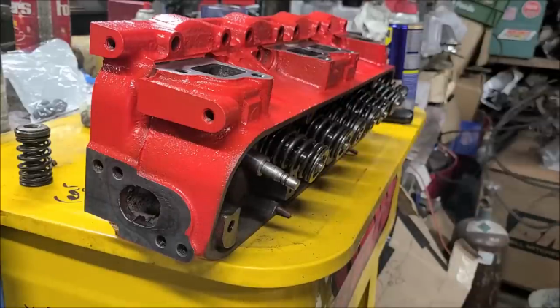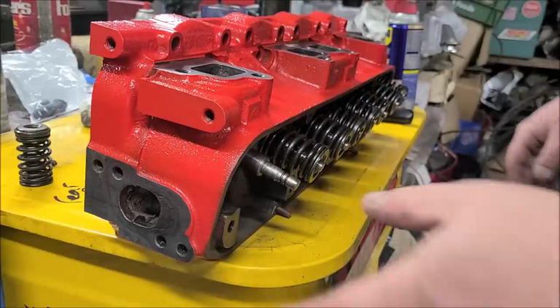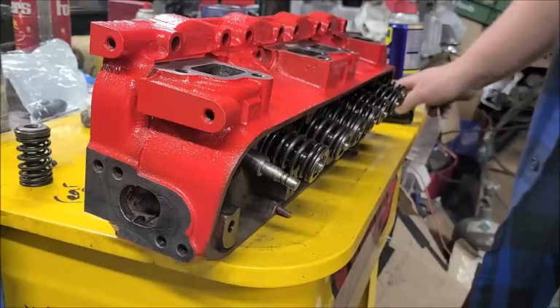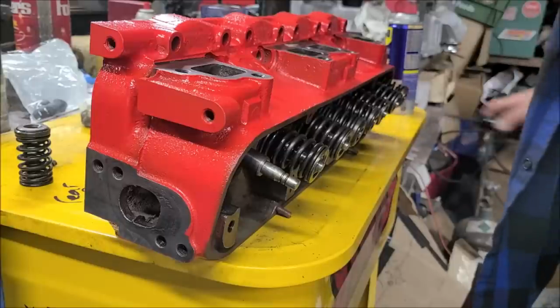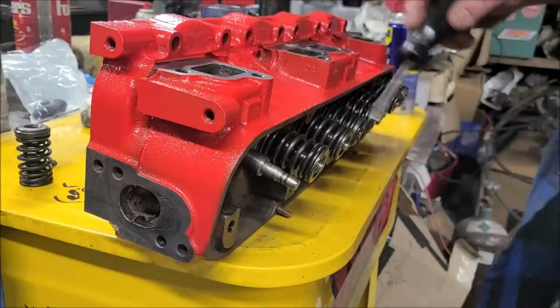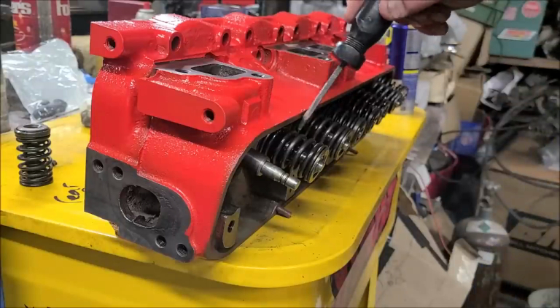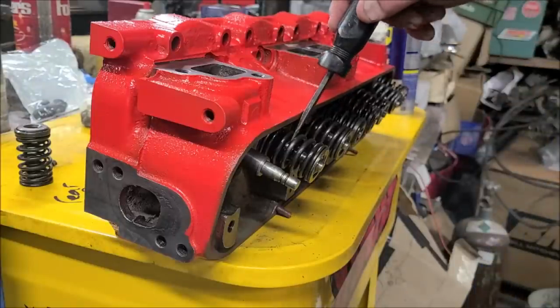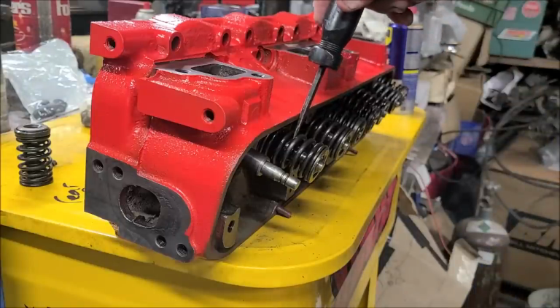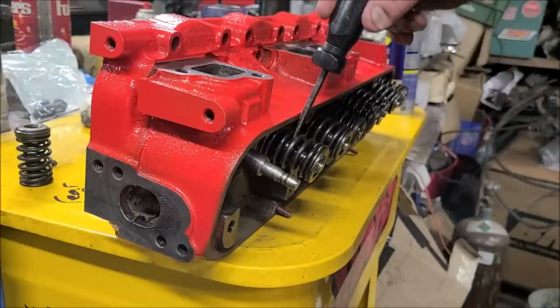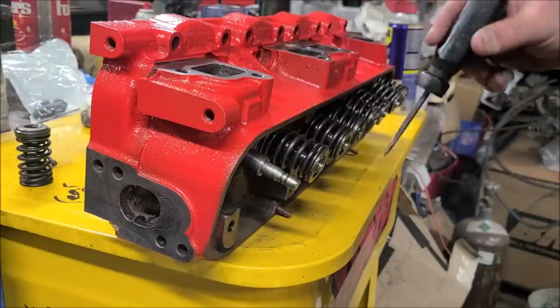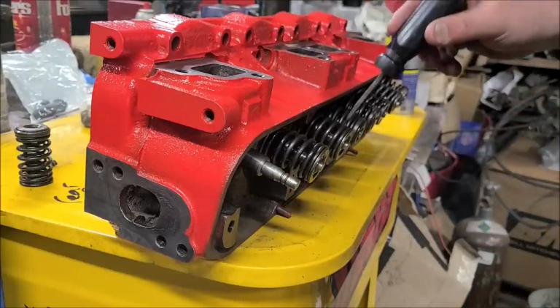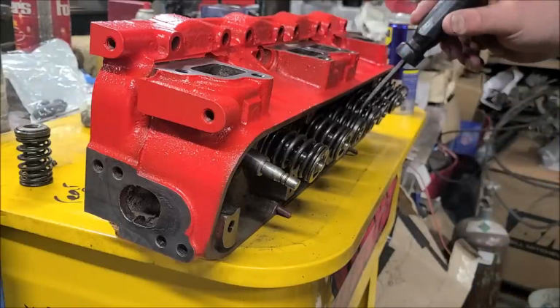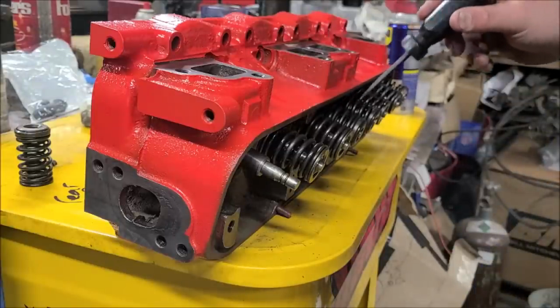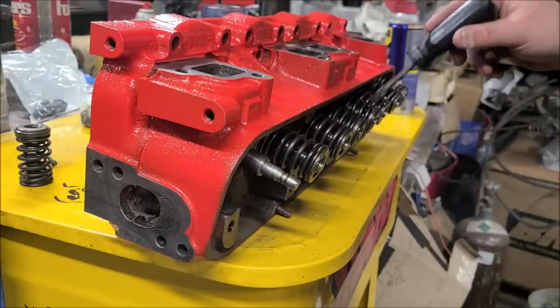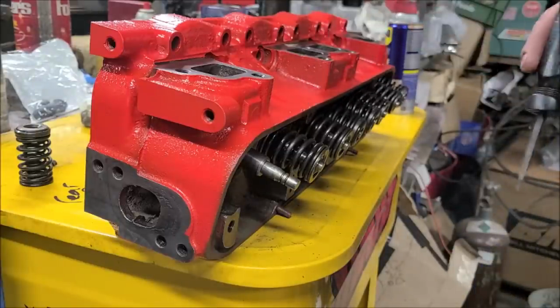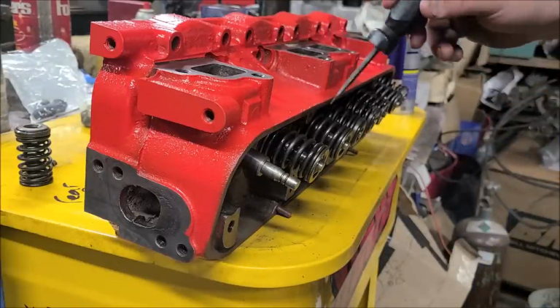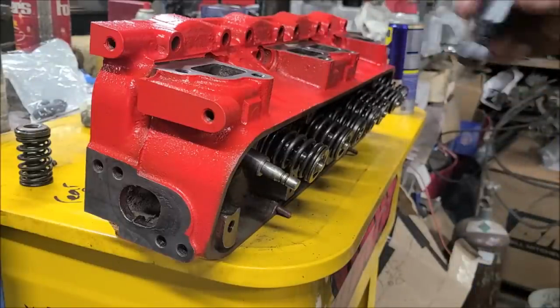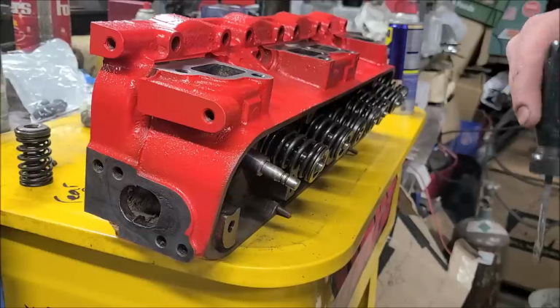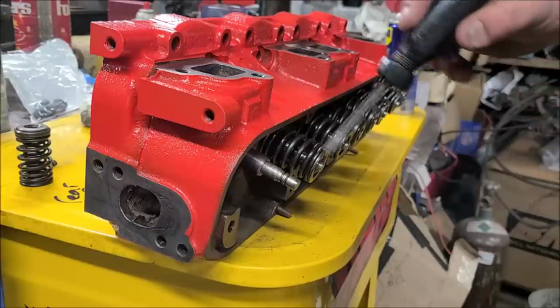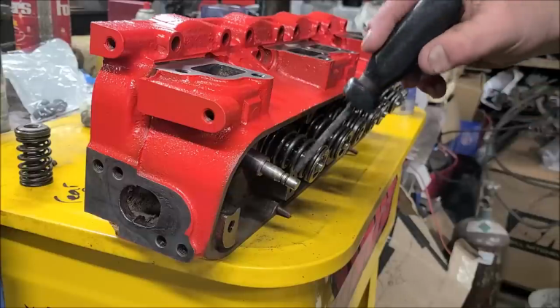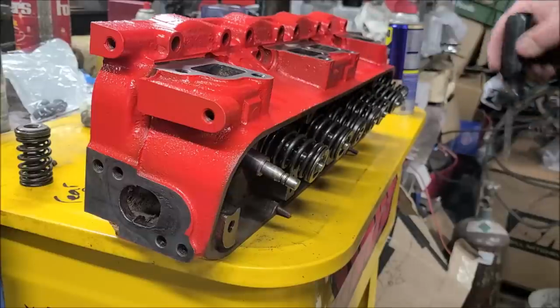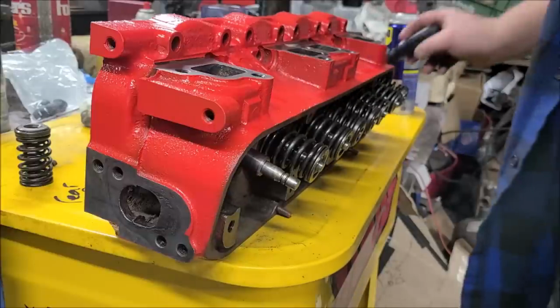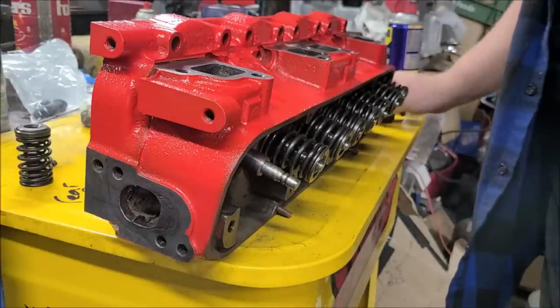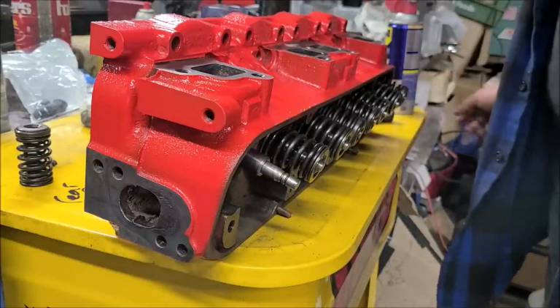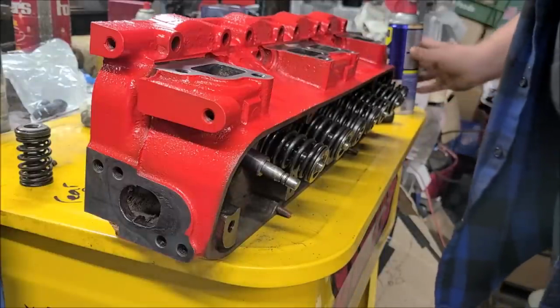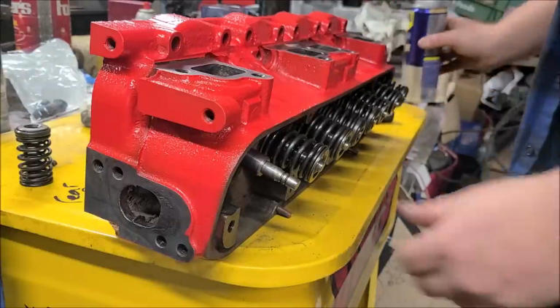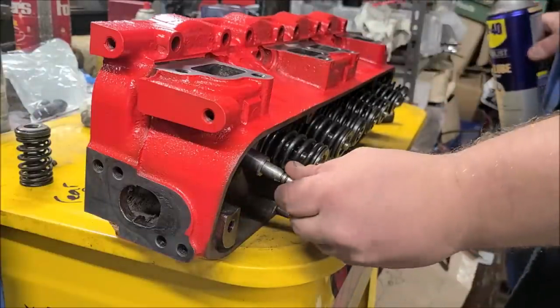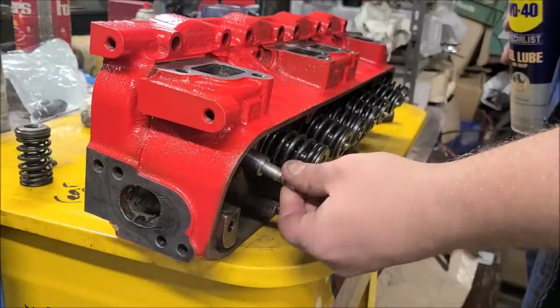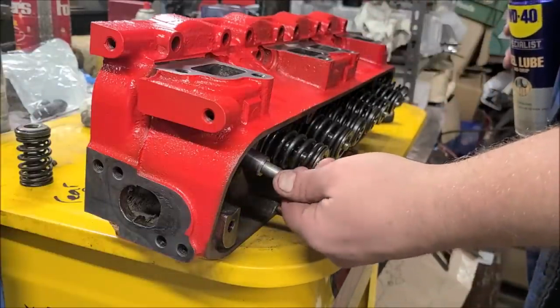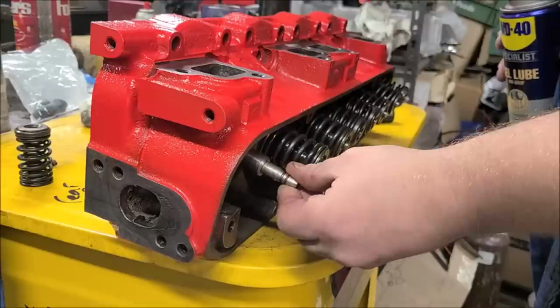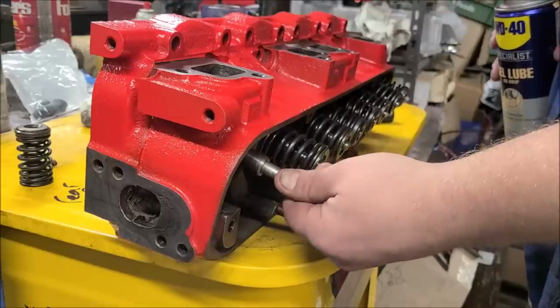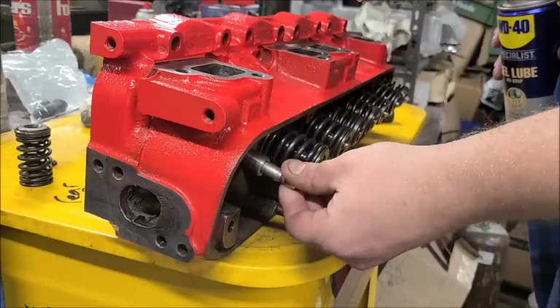Intakes have a valve stem seal — the umbrella type. Exhaust do not; it won't clear the double valve spring, and this engine didn't have them from the factory. So we're keeping it that way. Make sure your valves are nice and lubed up, everything spins nice and doesn't make a bunch of noise.